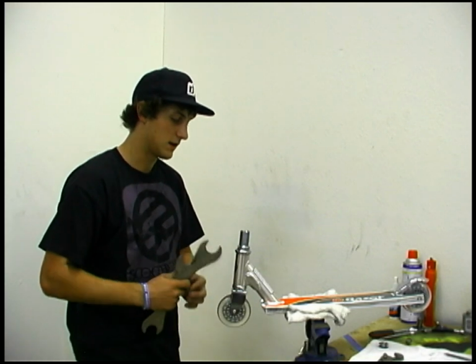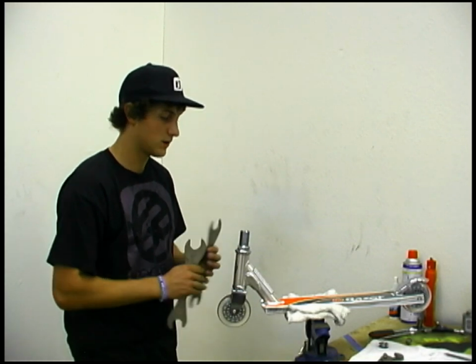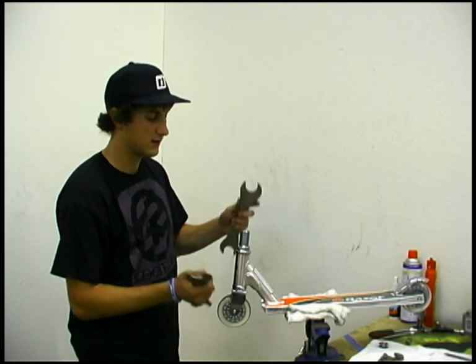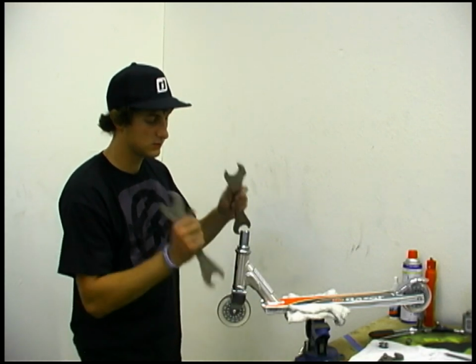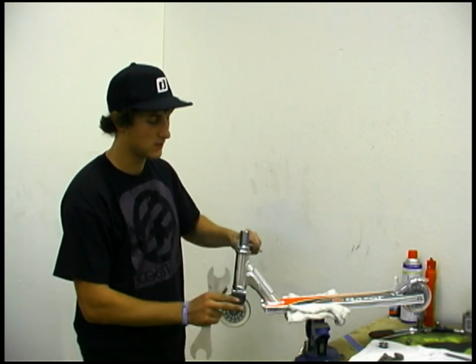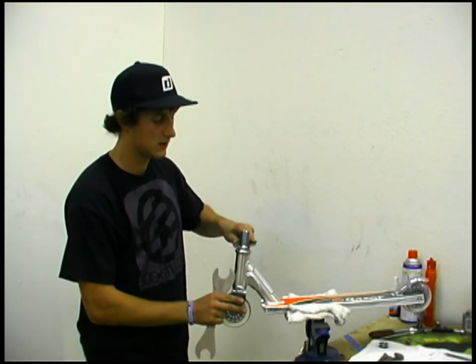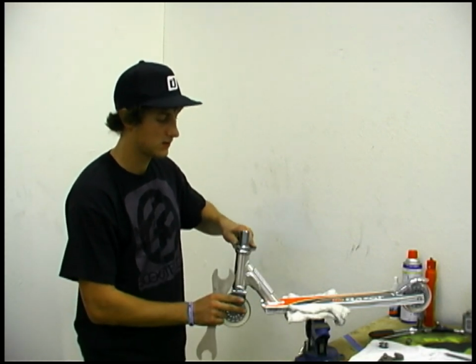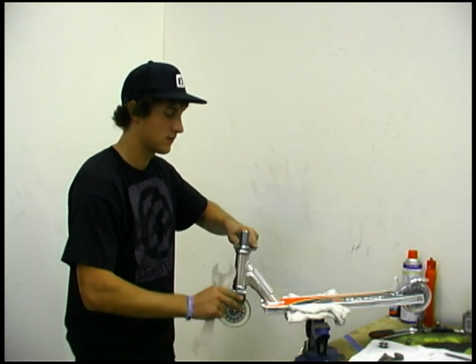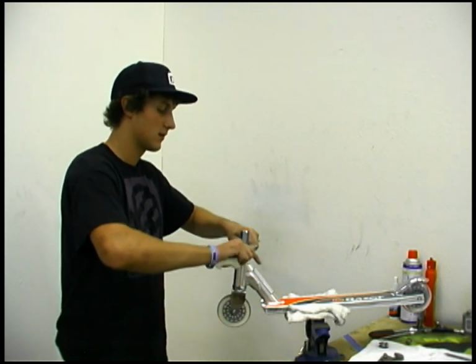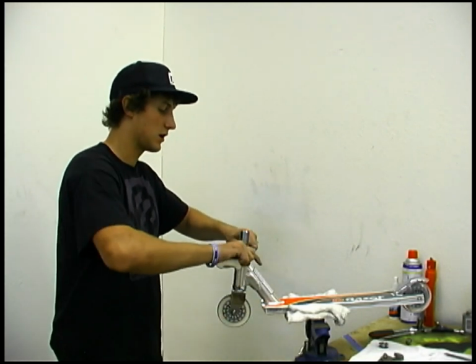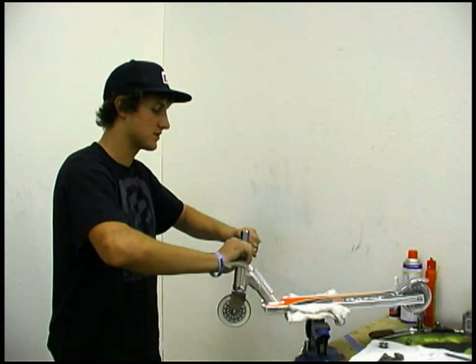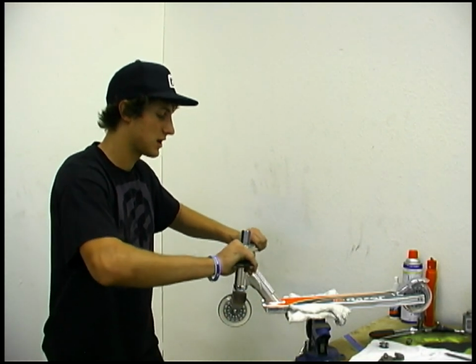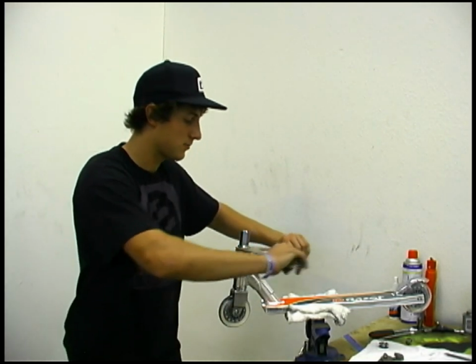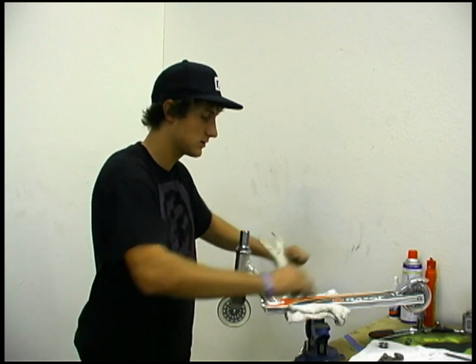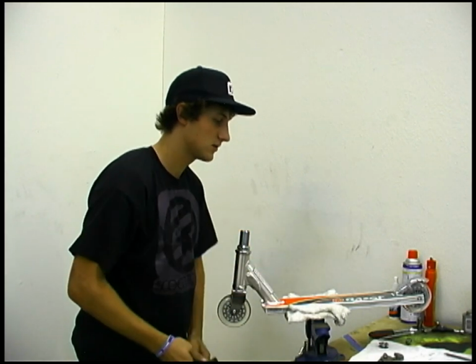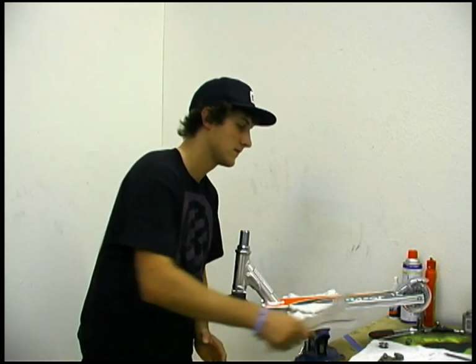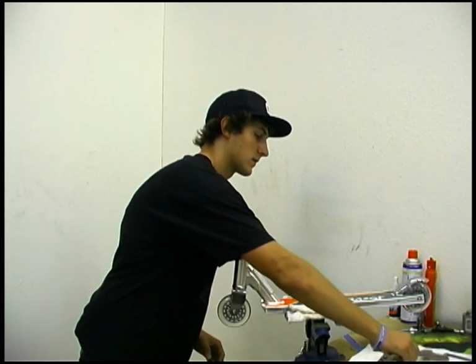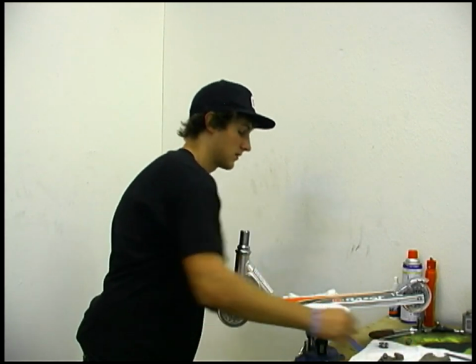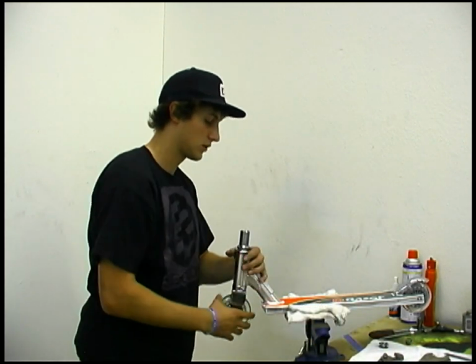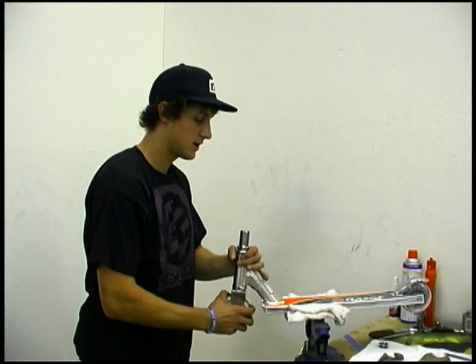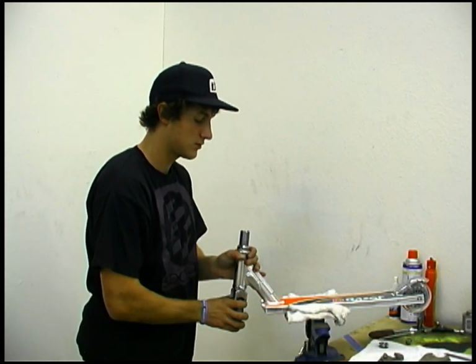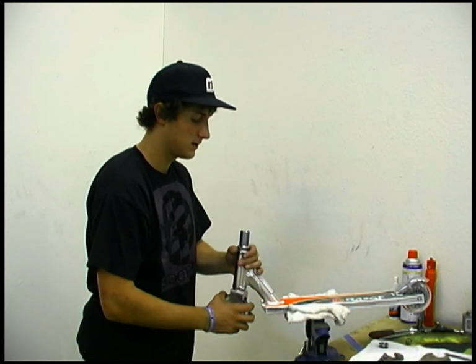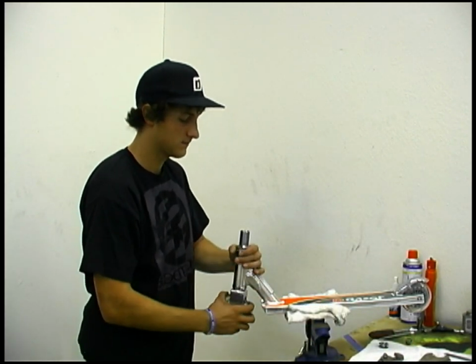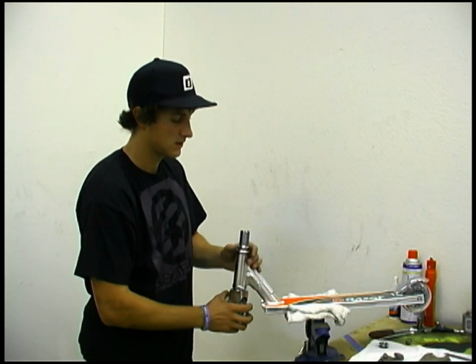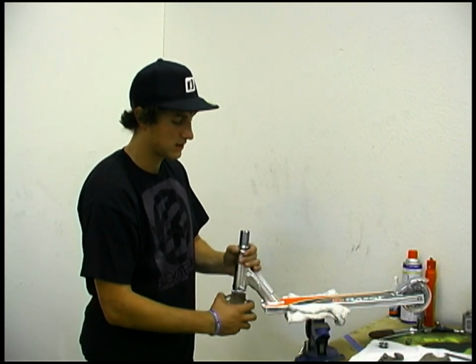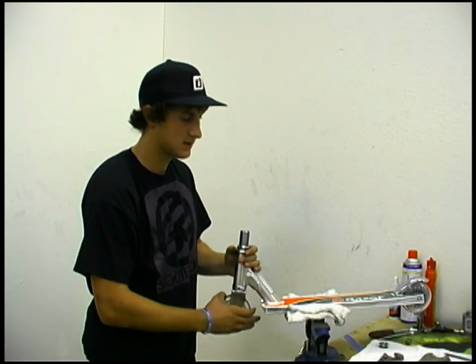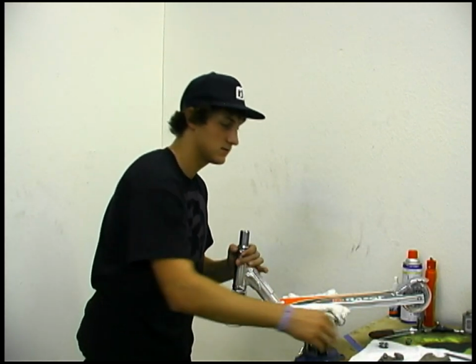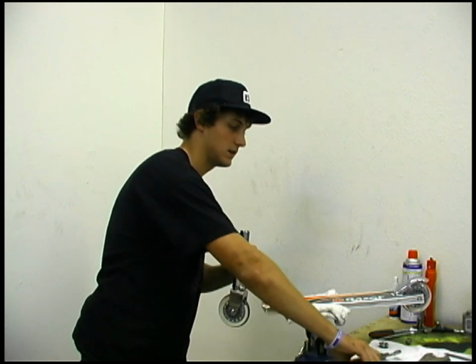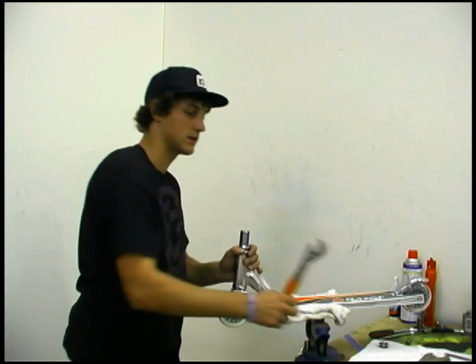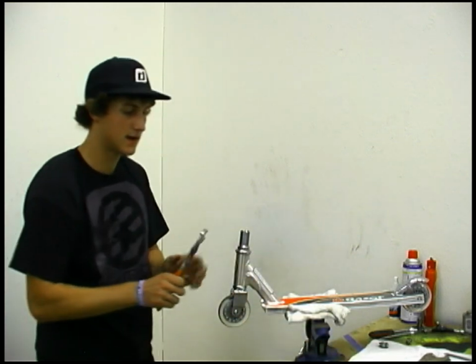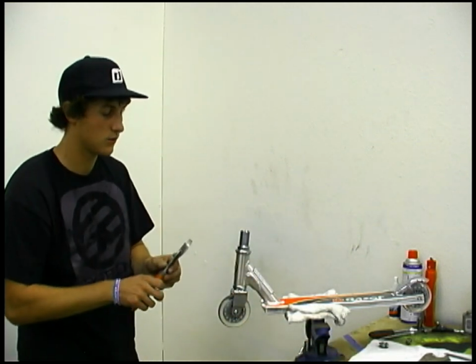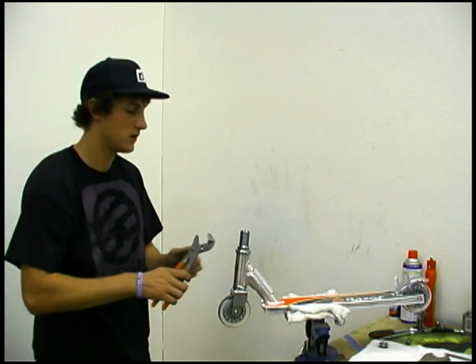Now if you don't have any of these tools available and all you have is a pair of channel lock pliers, the alternative way to do that would be to get your headset just a little tighter than where you want it.